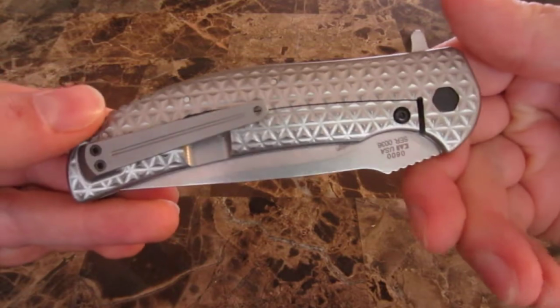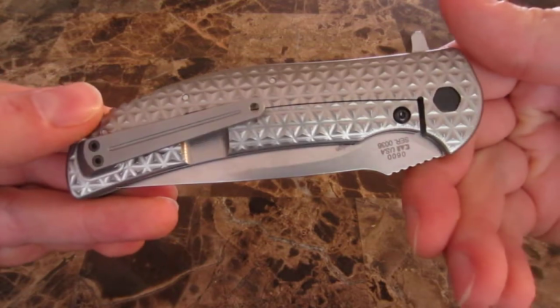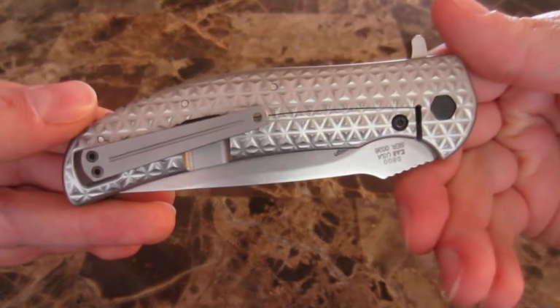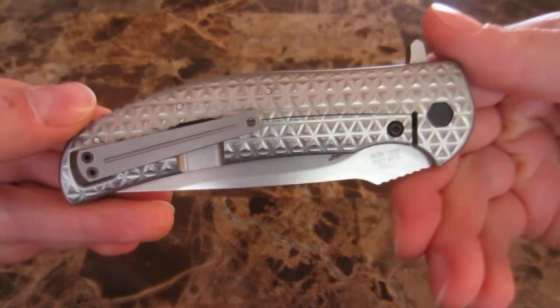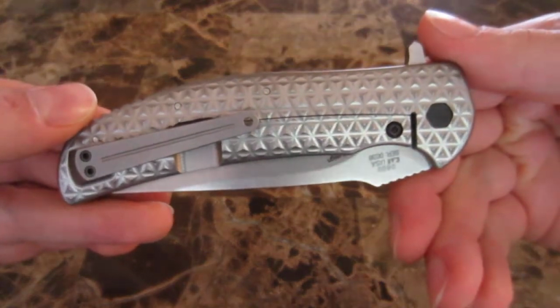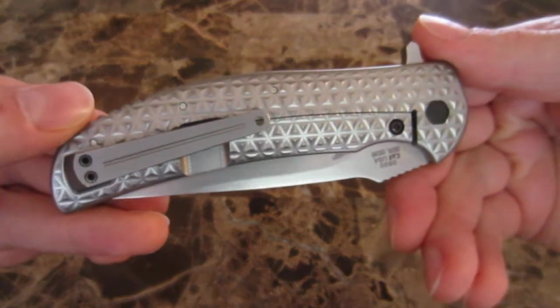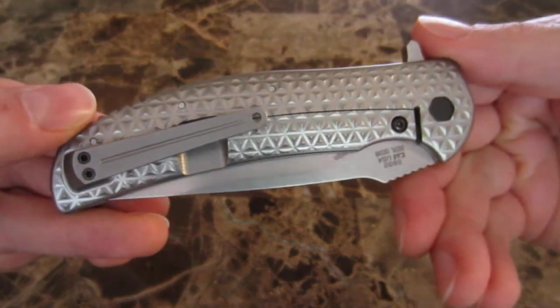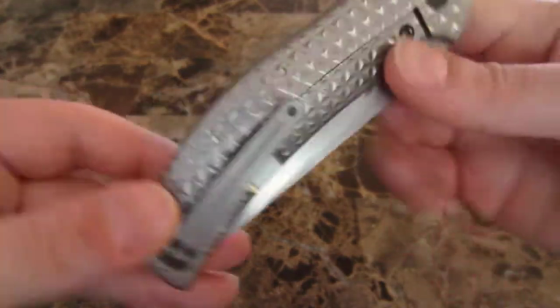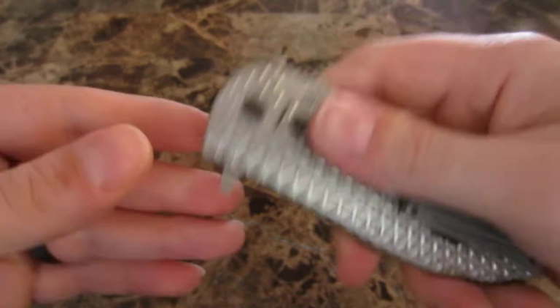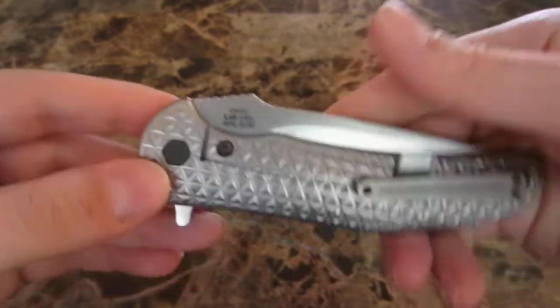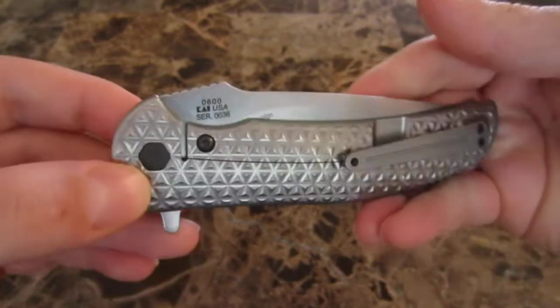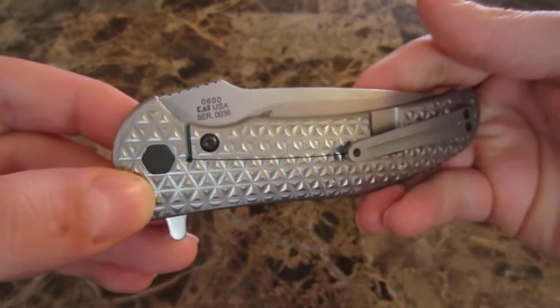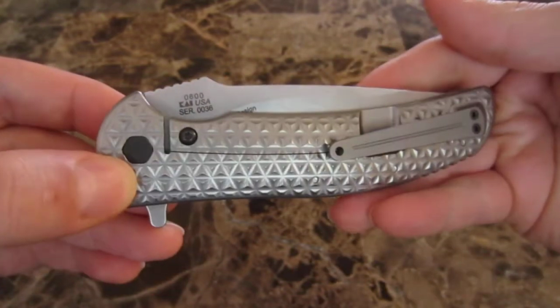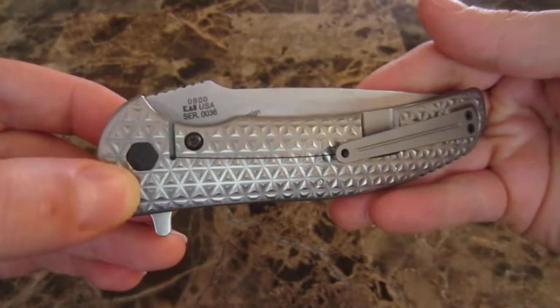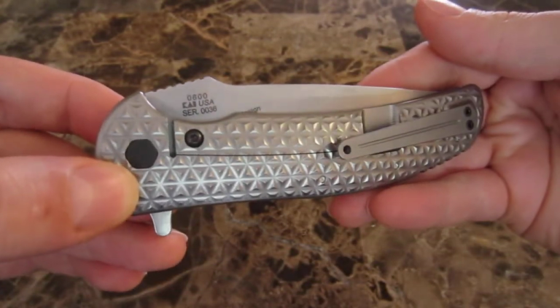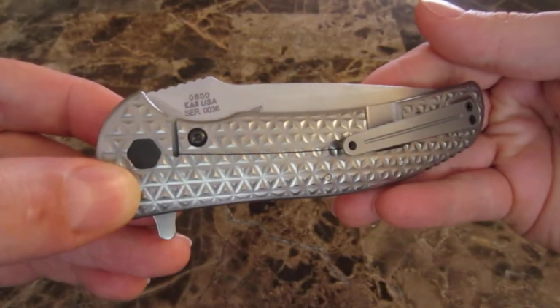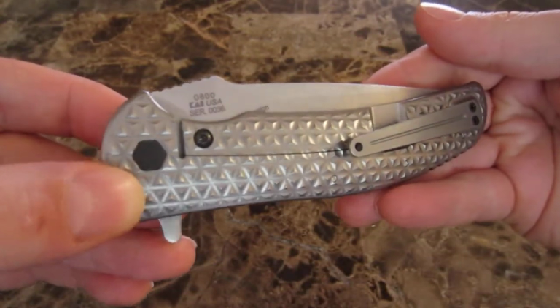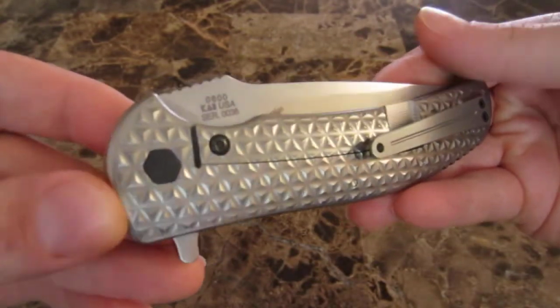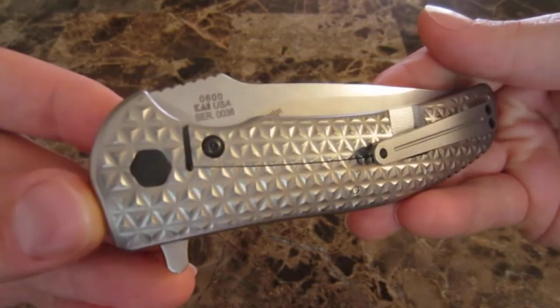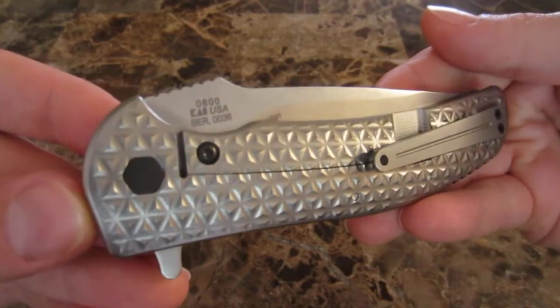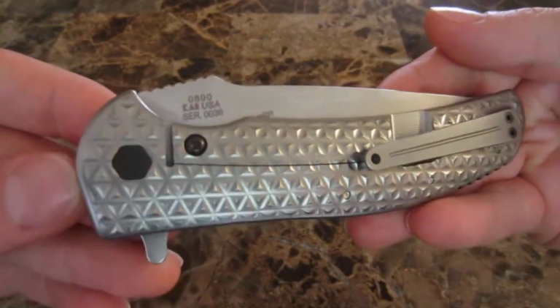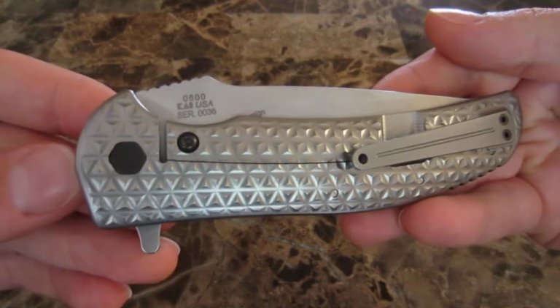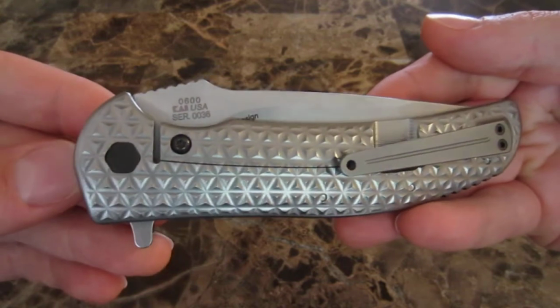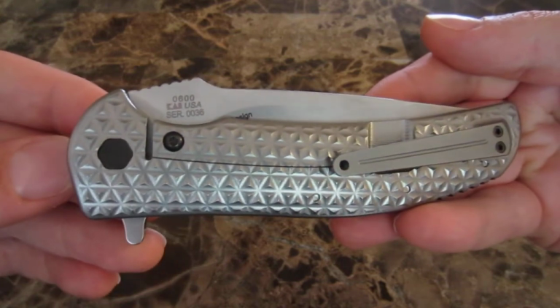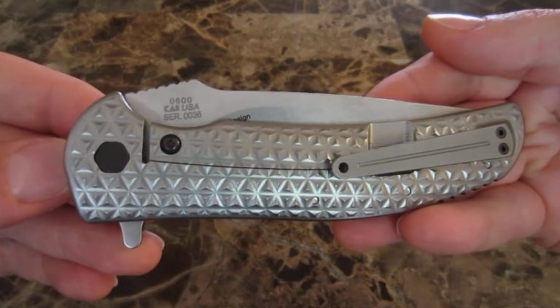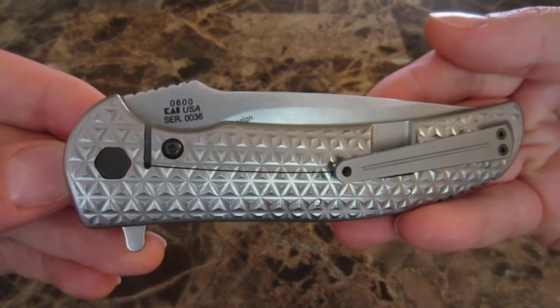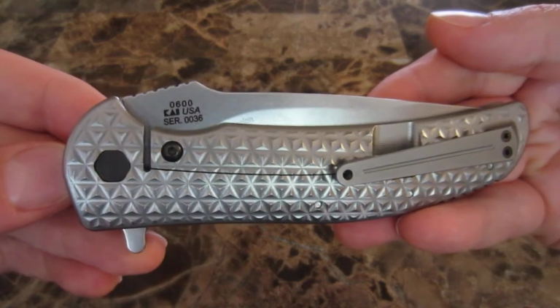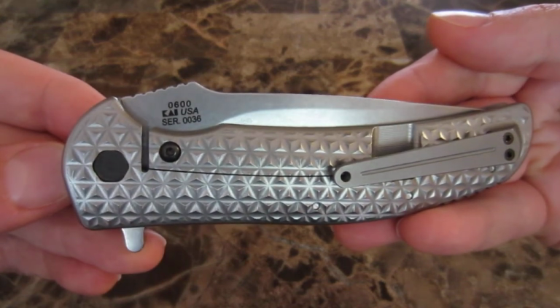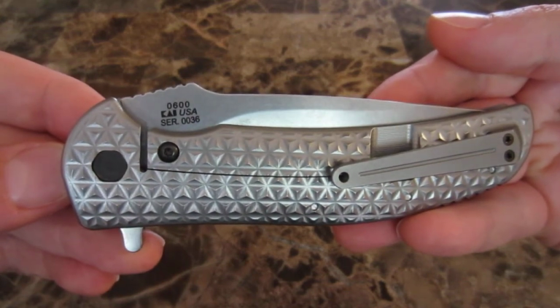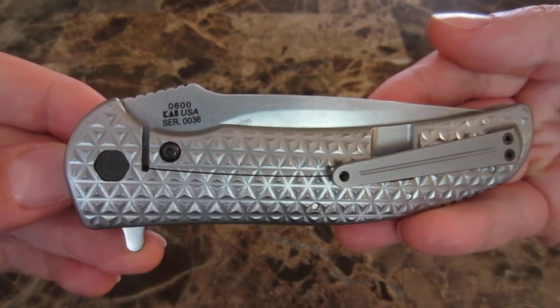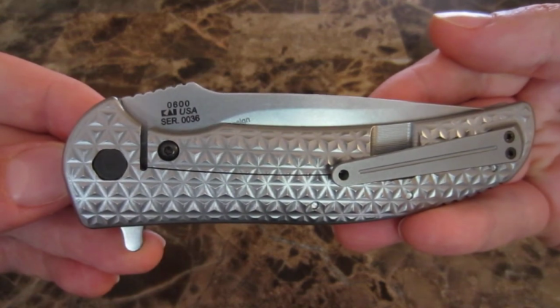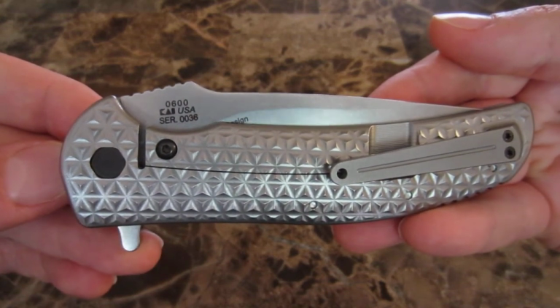So this is a knife that is really great. They're in the middle of their run right now, so you might still be able to find one. Definitely keep an eye out for the 0600. Thanks for watching.